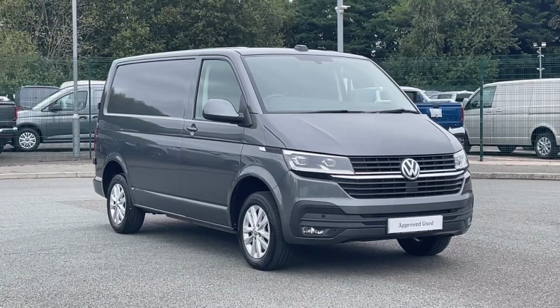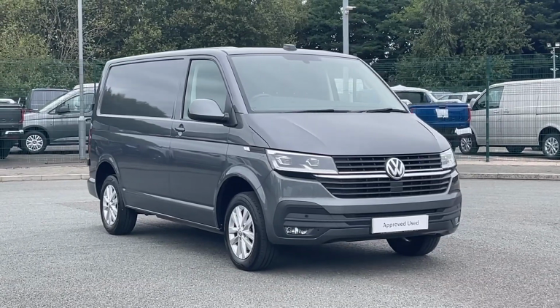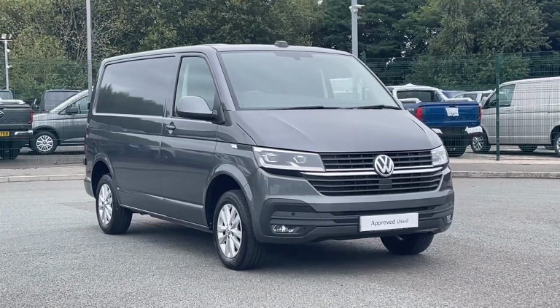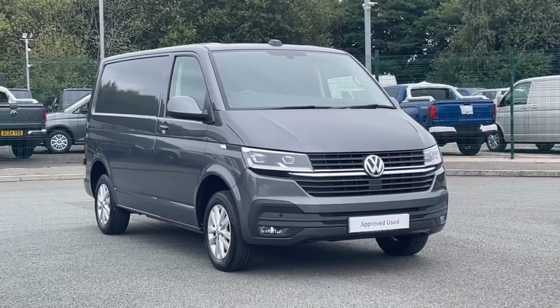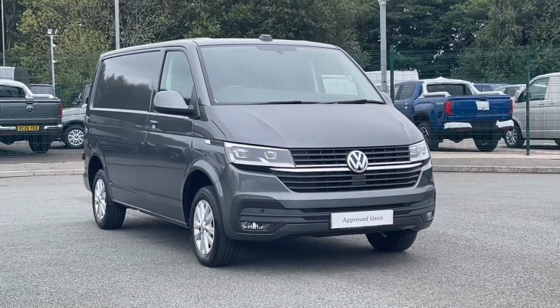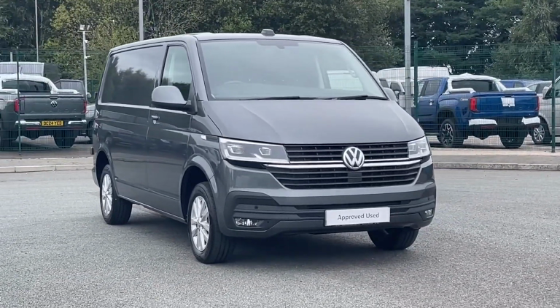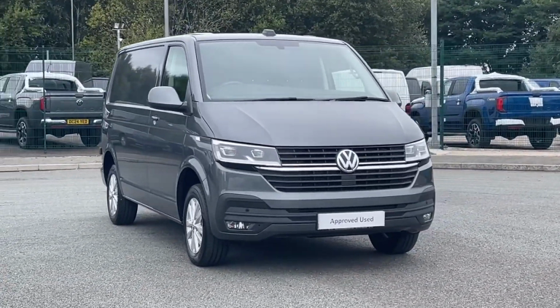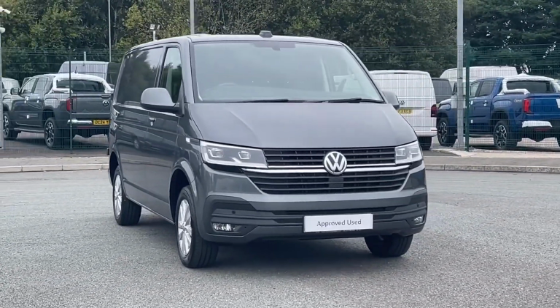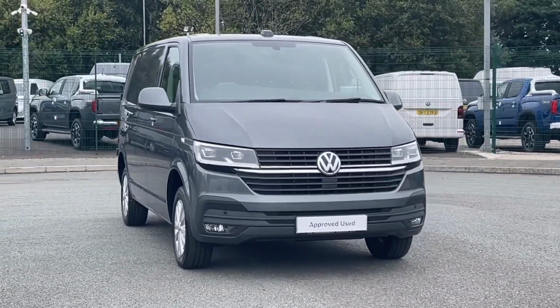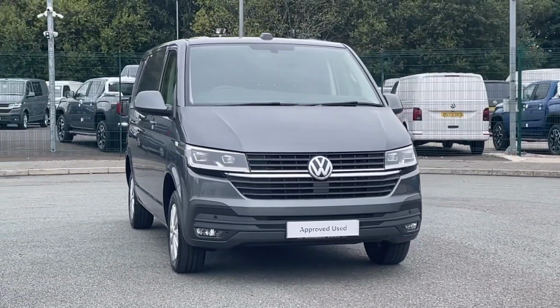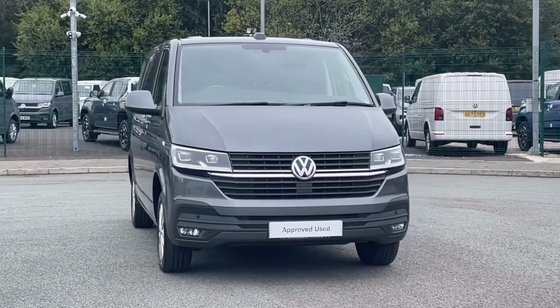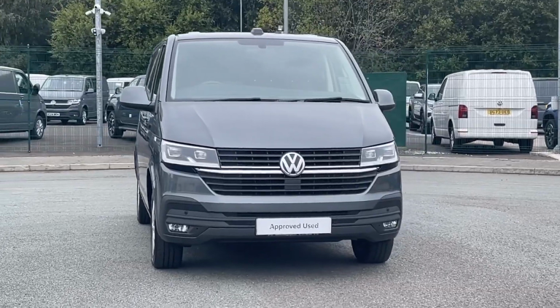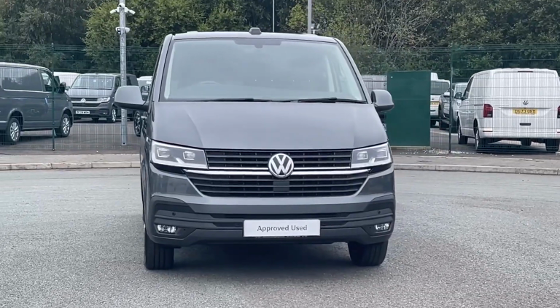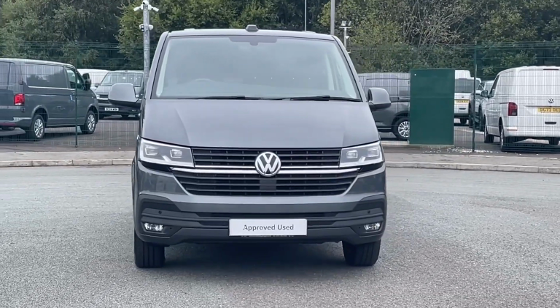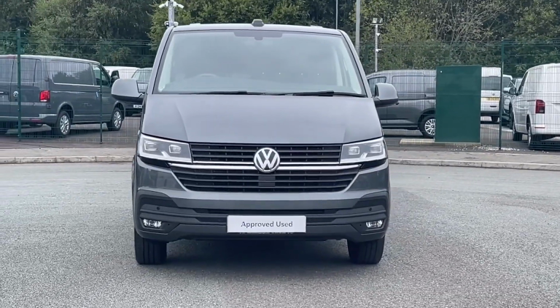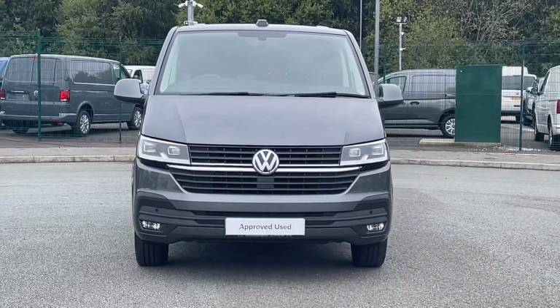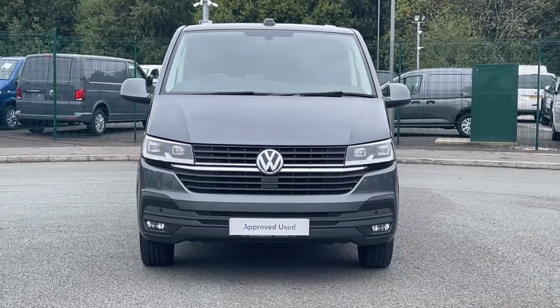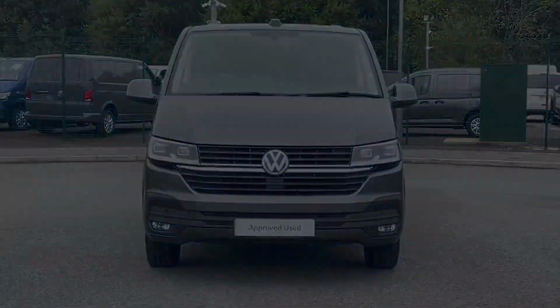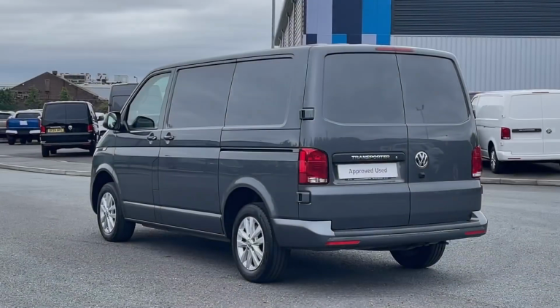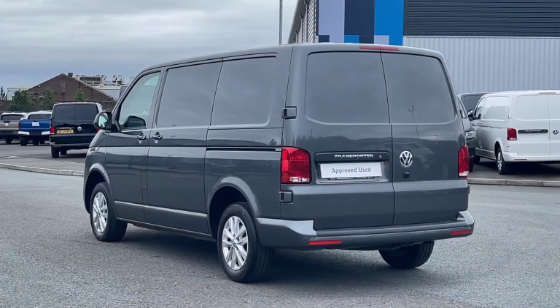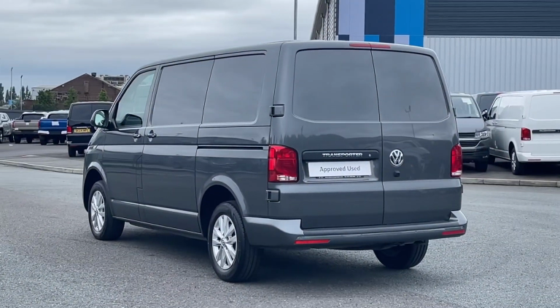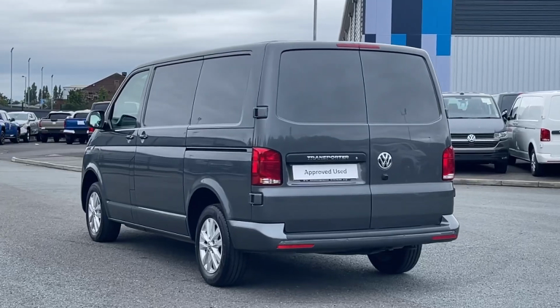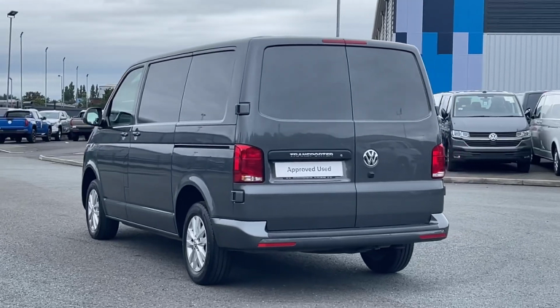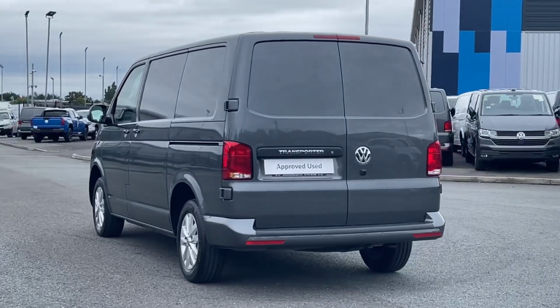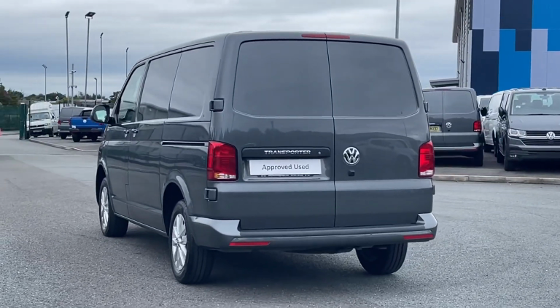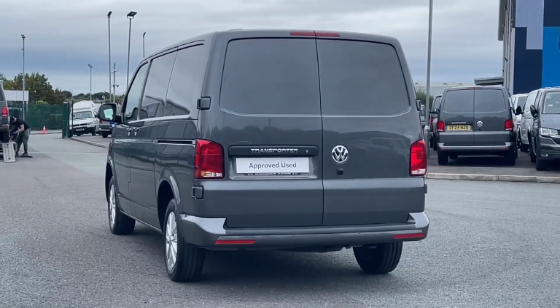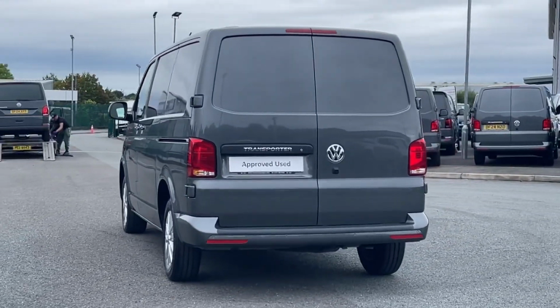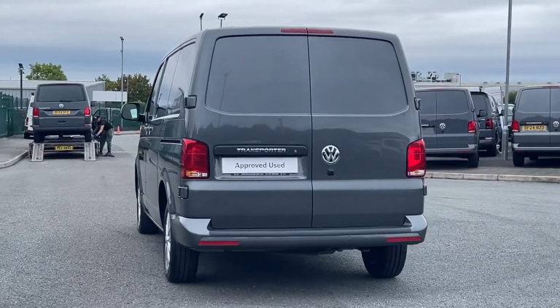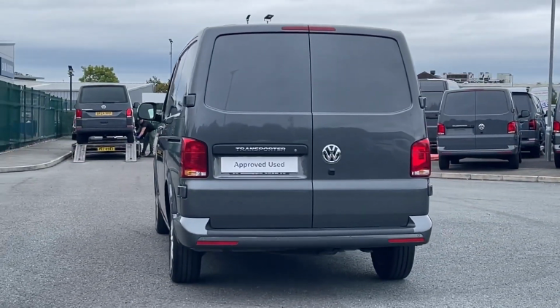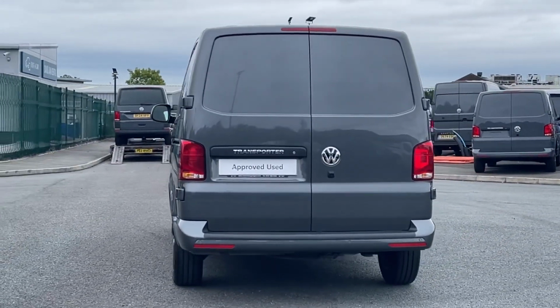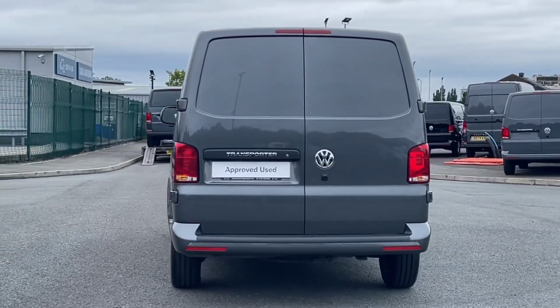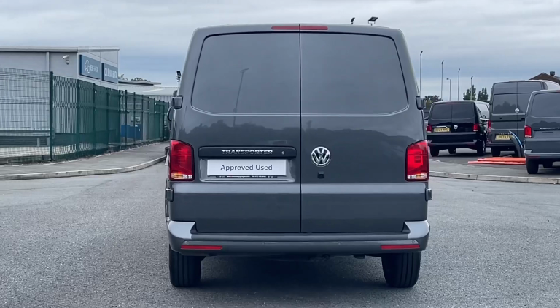Hello and welcome to Volkswagen Van Centre Liverpool. I'm Rachel and today I'm going to show you around this Volkswagen Transporter T28 Panel Van Highline, finished in Indium Grey. This van has a 2.0-litre diesel engine and automatic transmission.